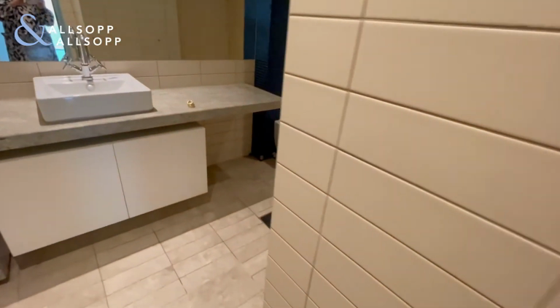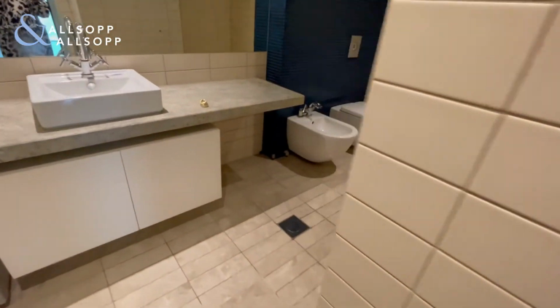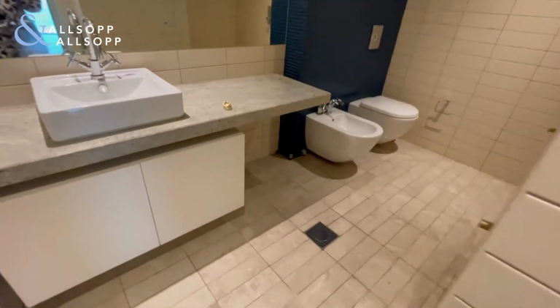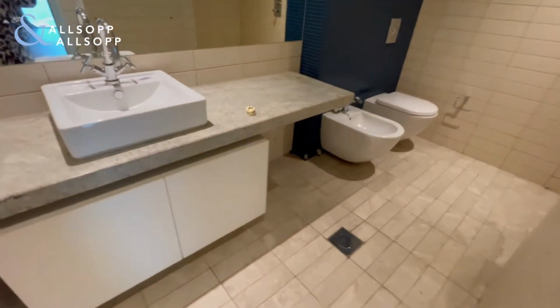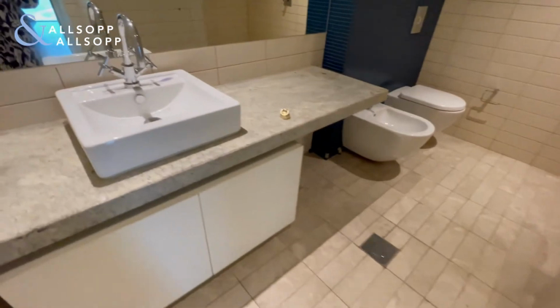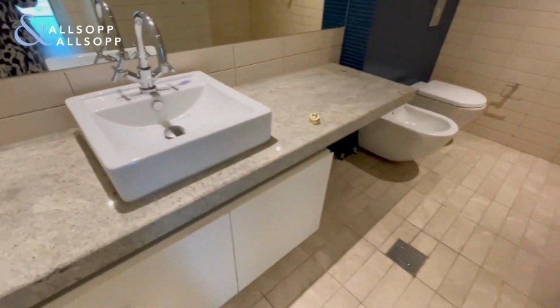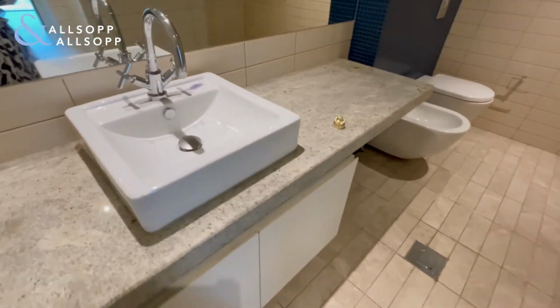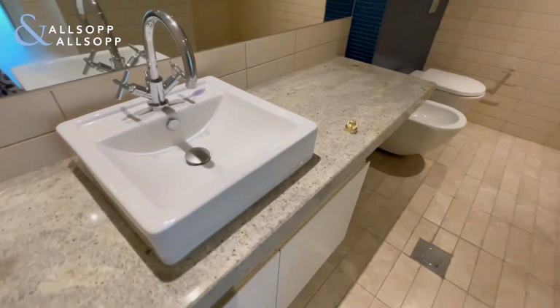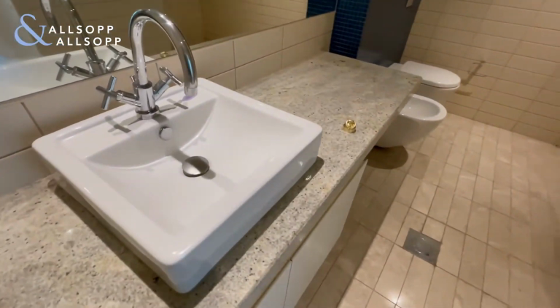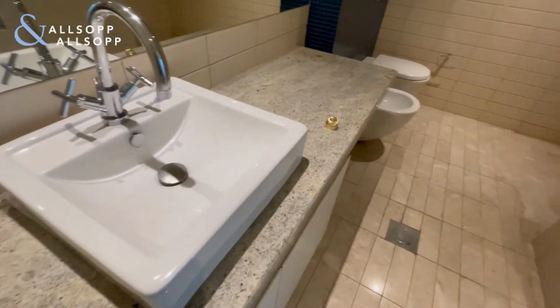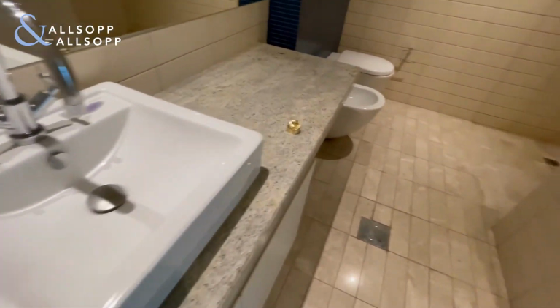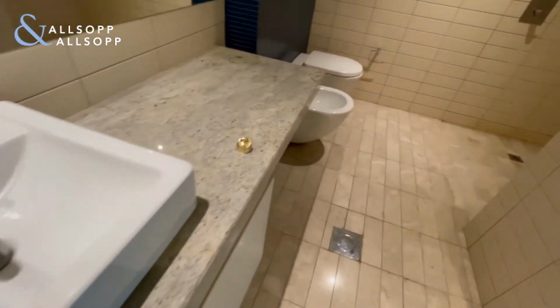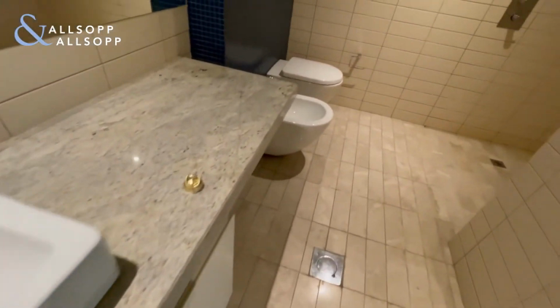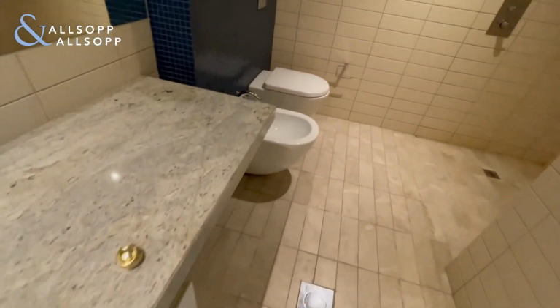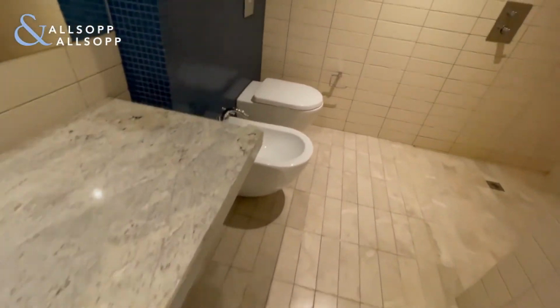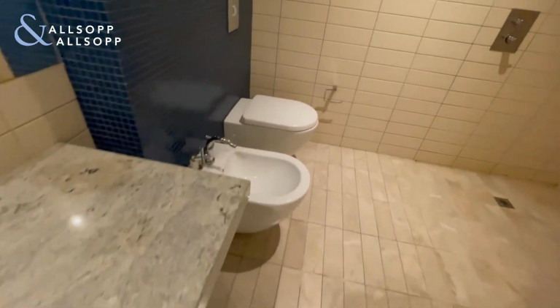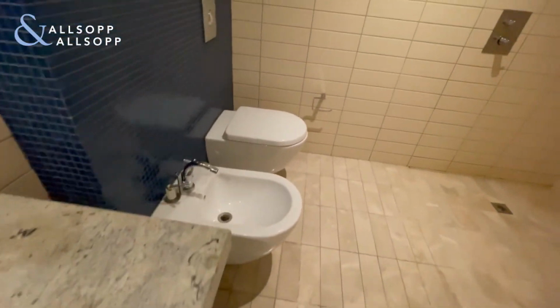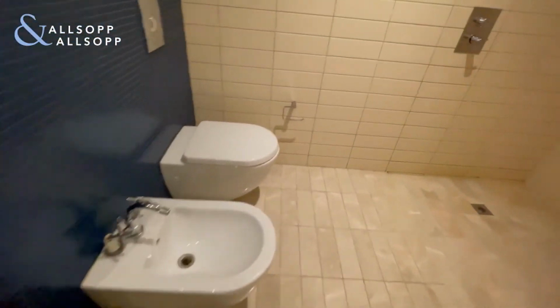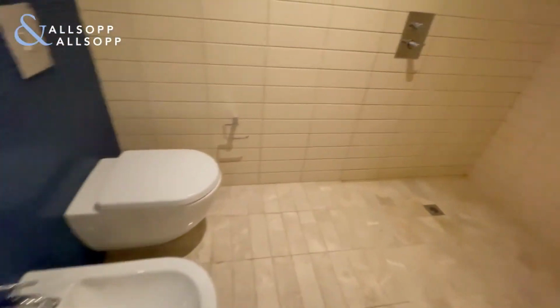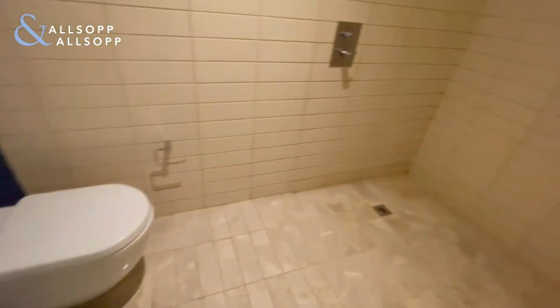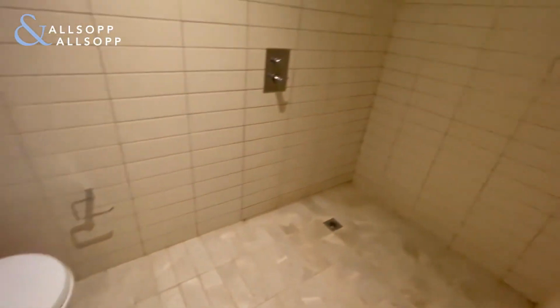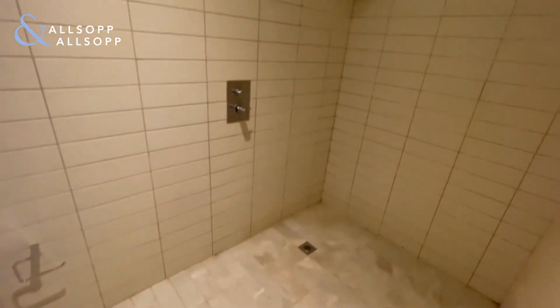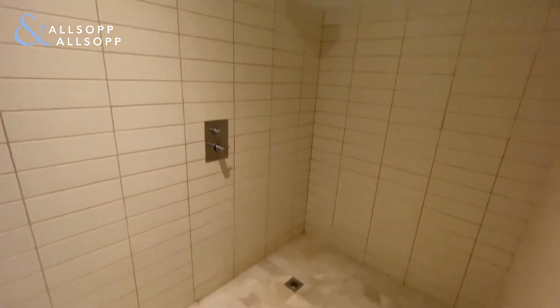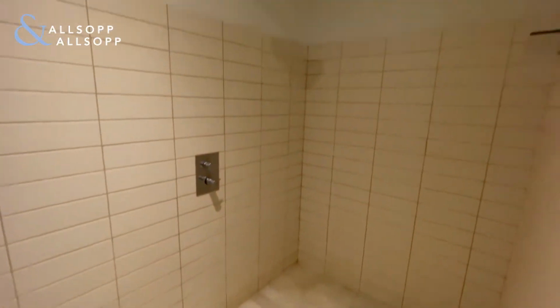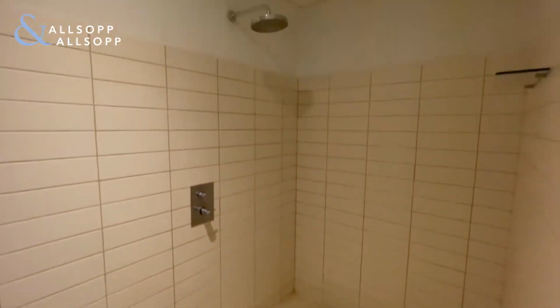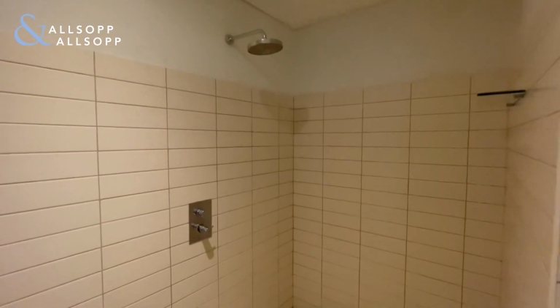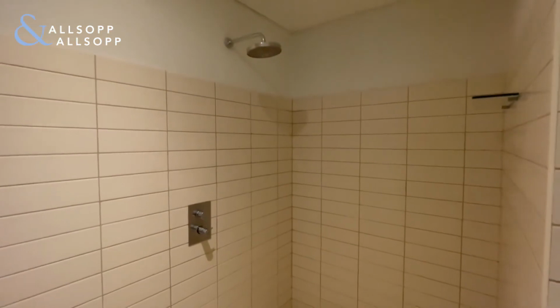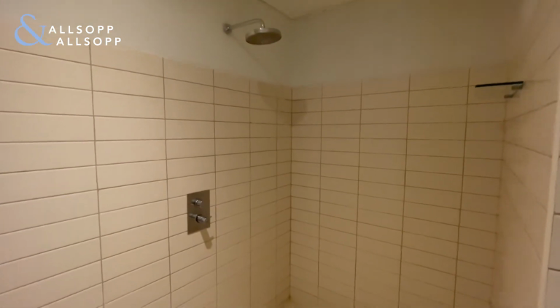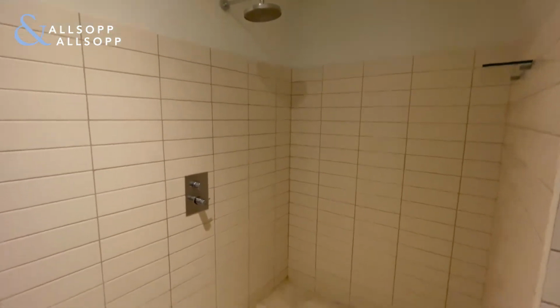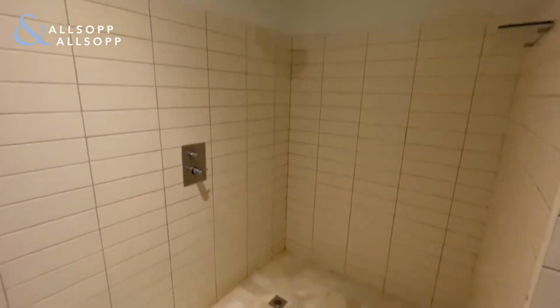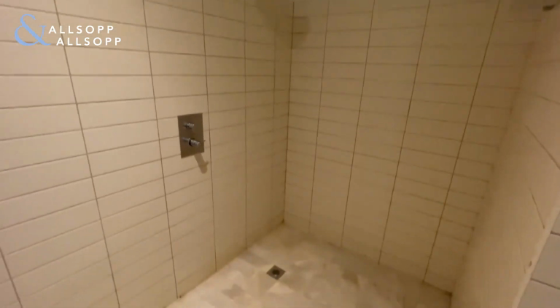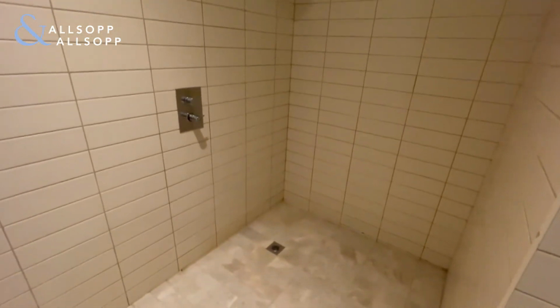Into the ensuite bathroom, with a wet room walk-in shower.